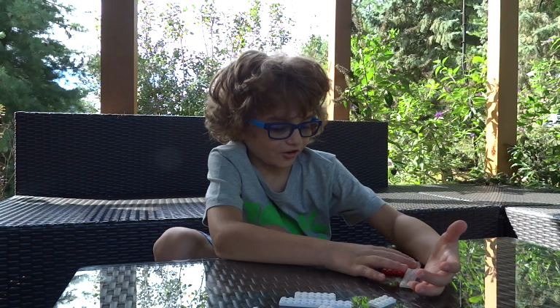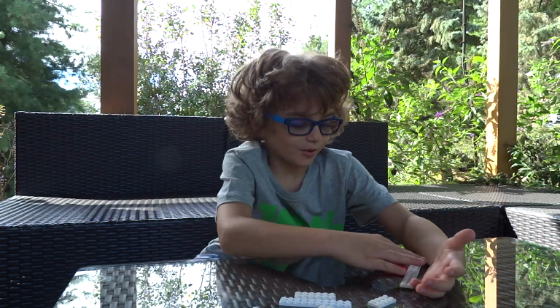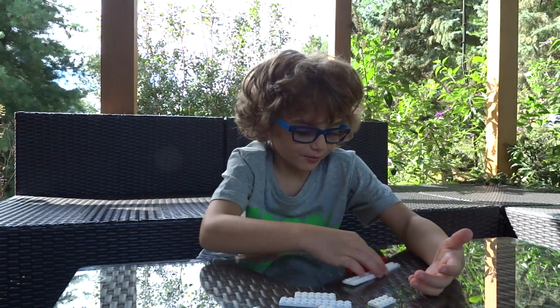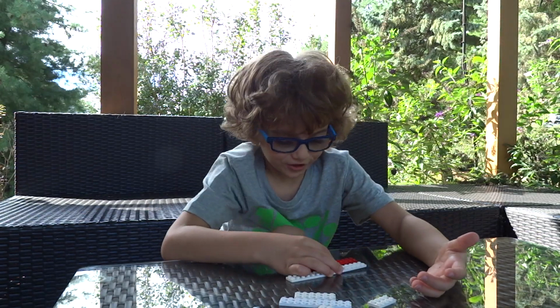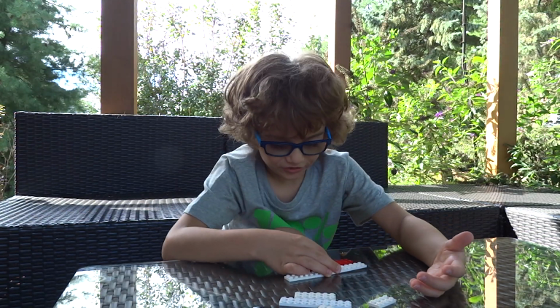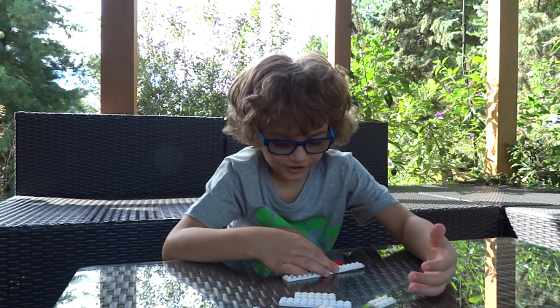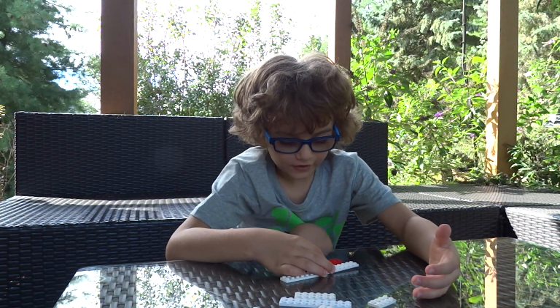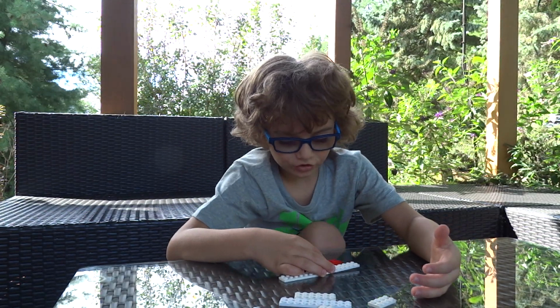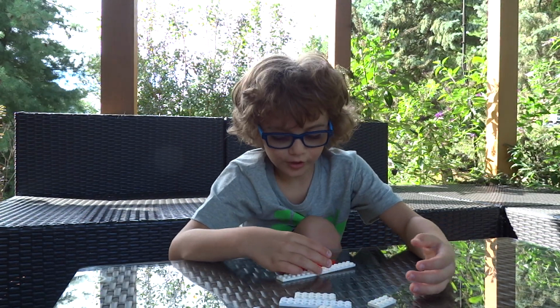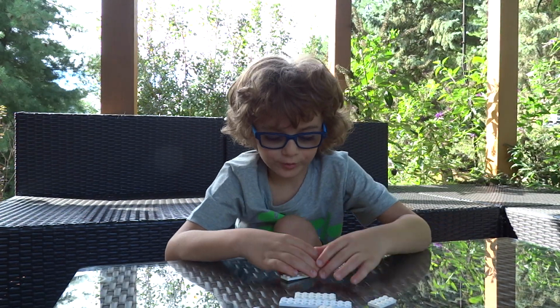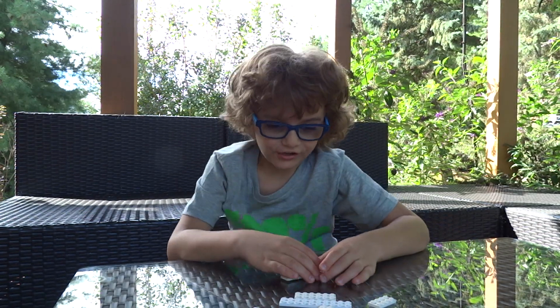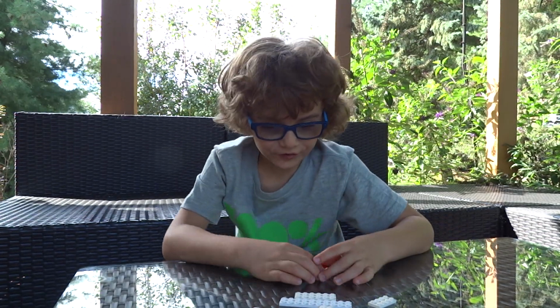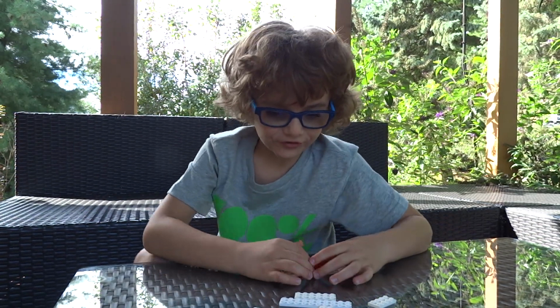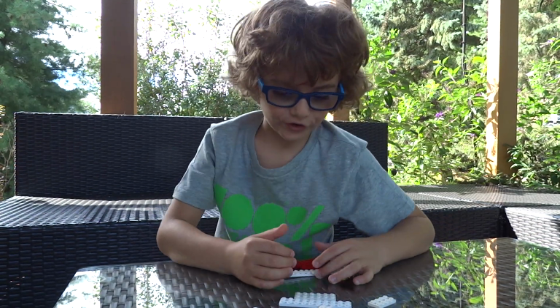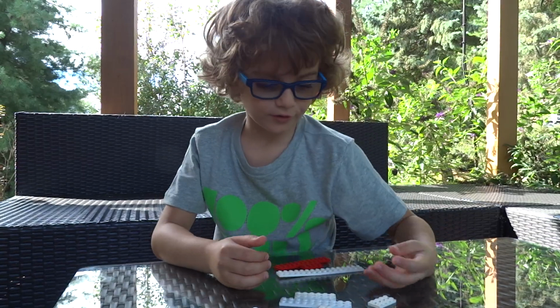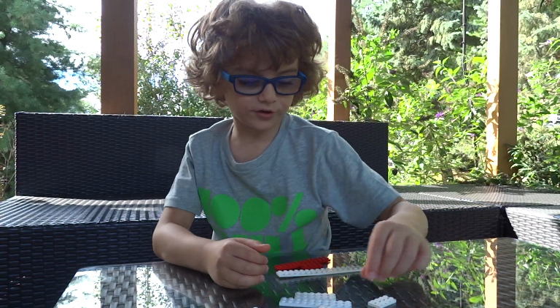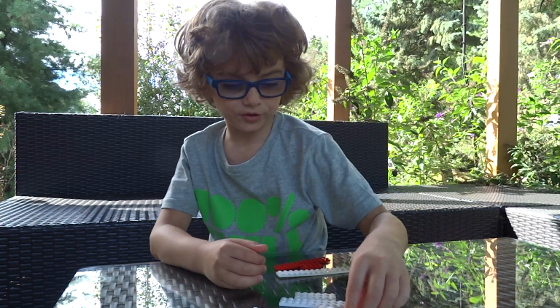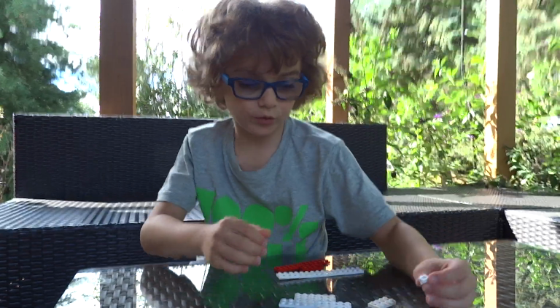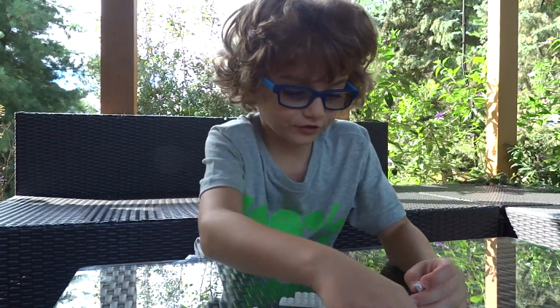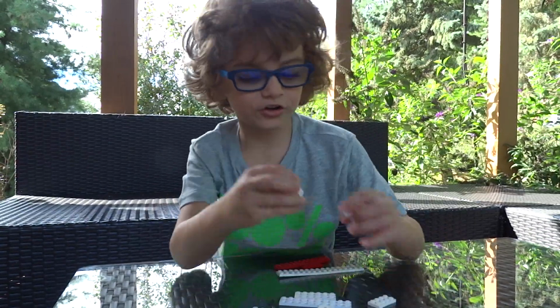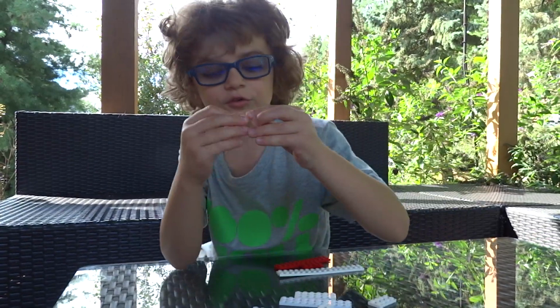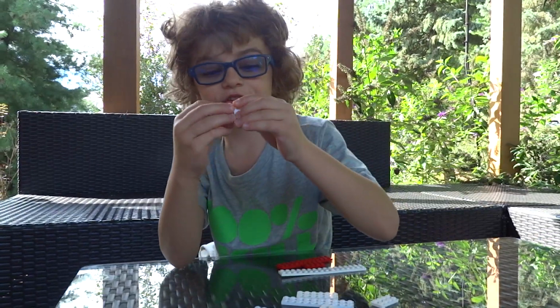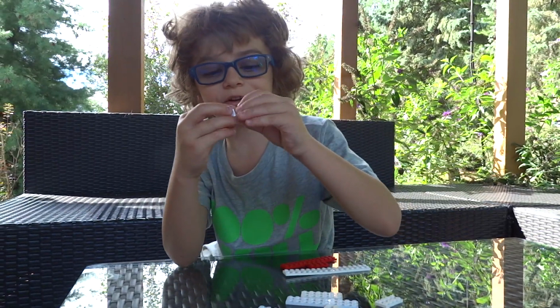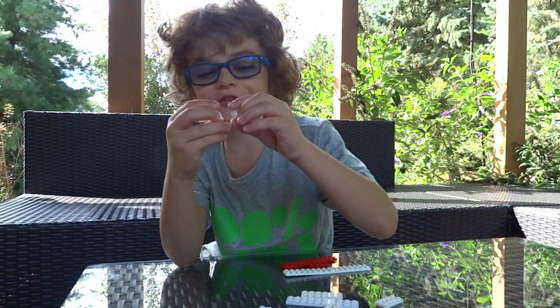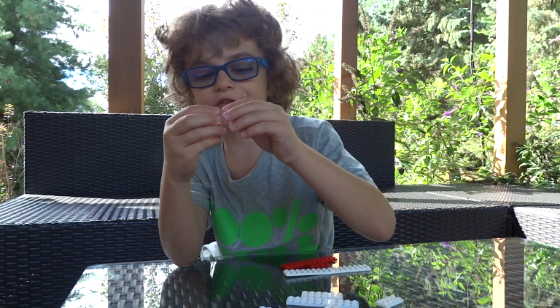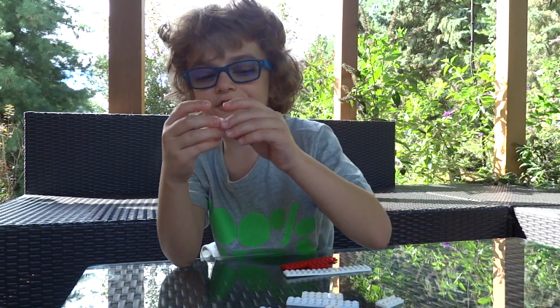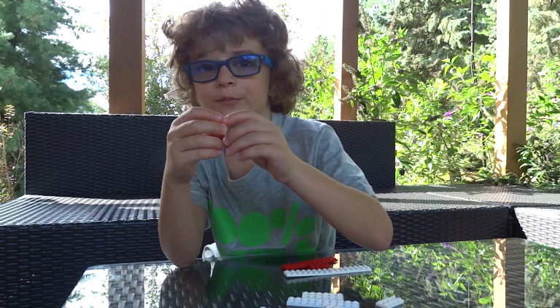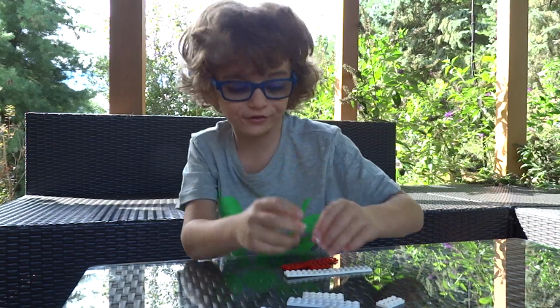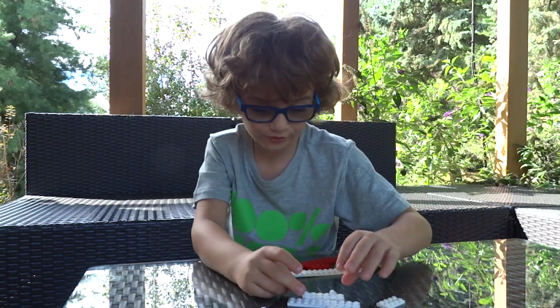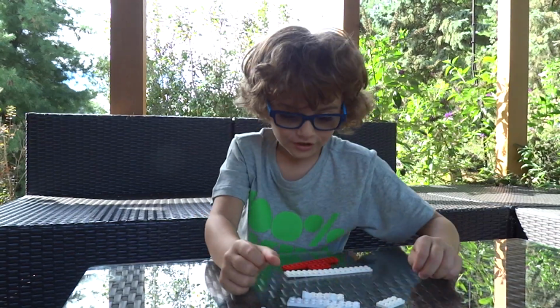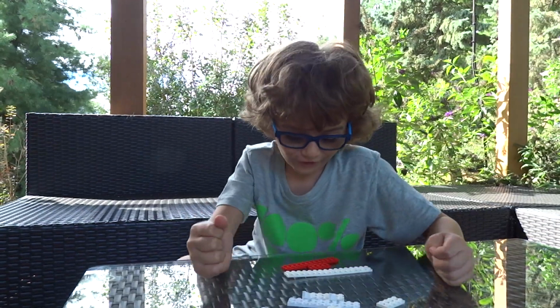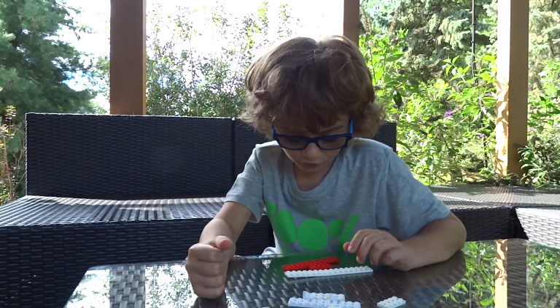Hi guys, my name is Ian and today I'm going to show you how to build a 787. Now you can put winglets on it using these pieces, these slope pieces. So let's get started.